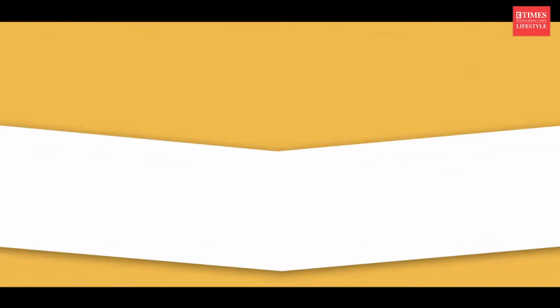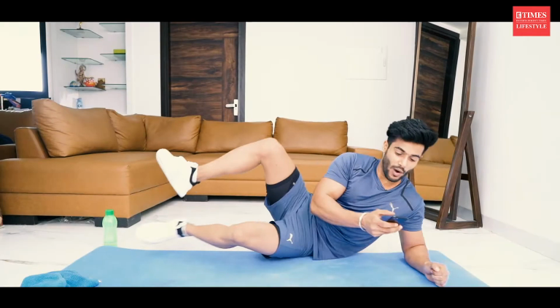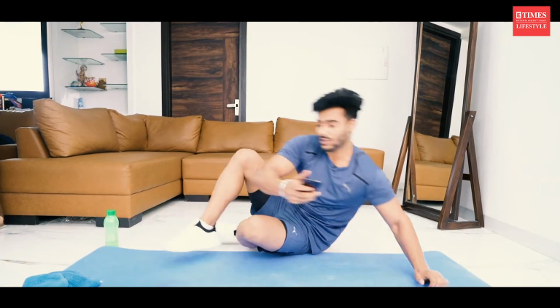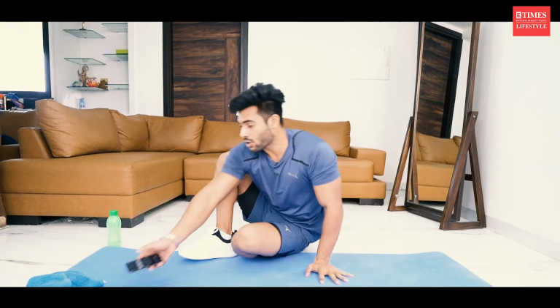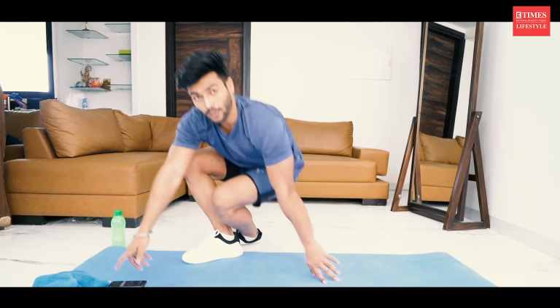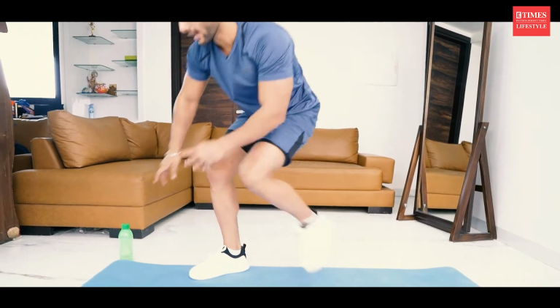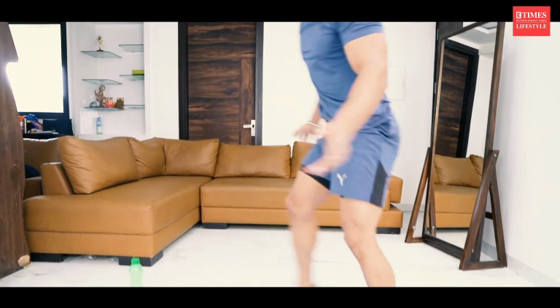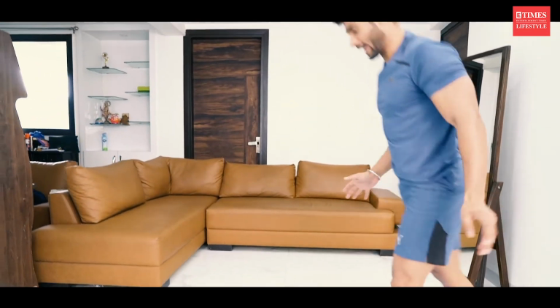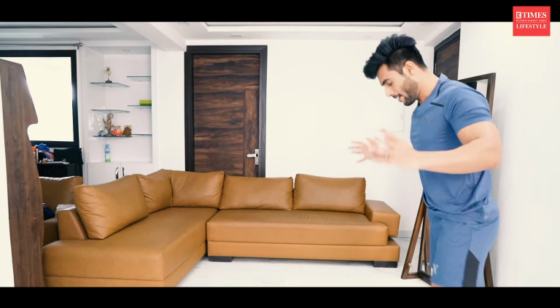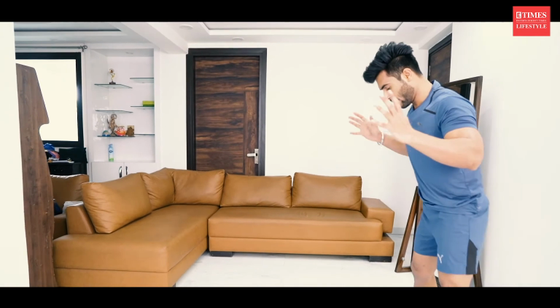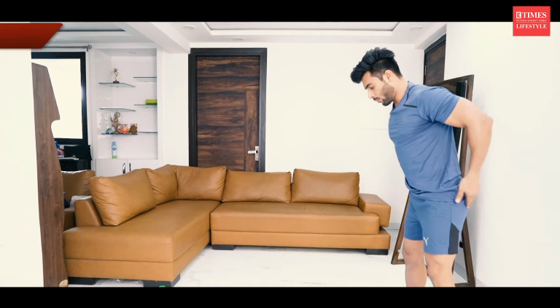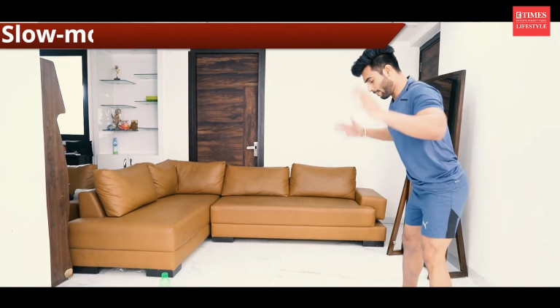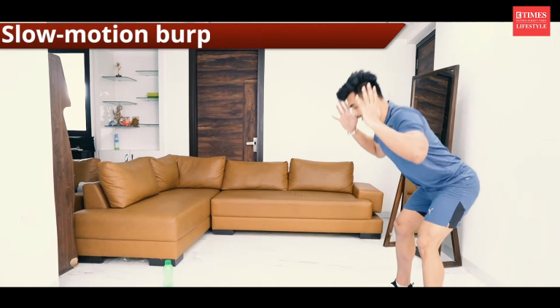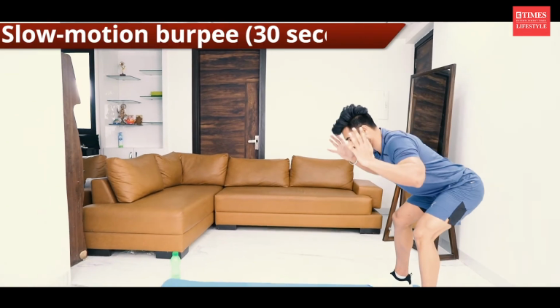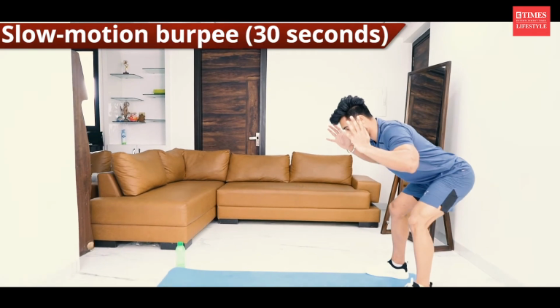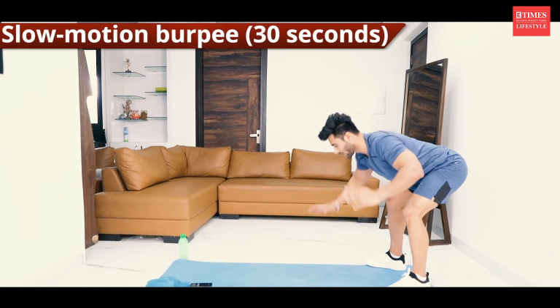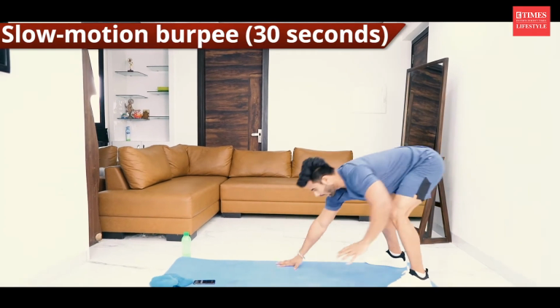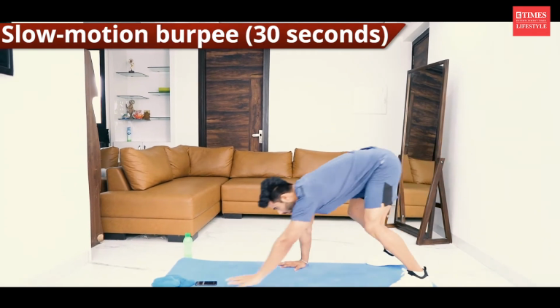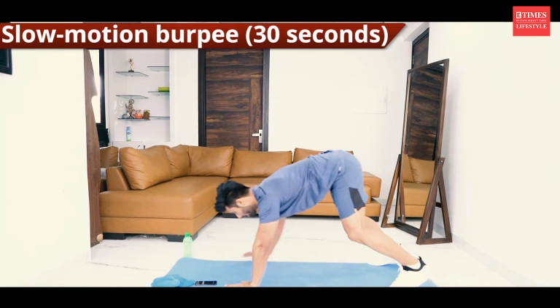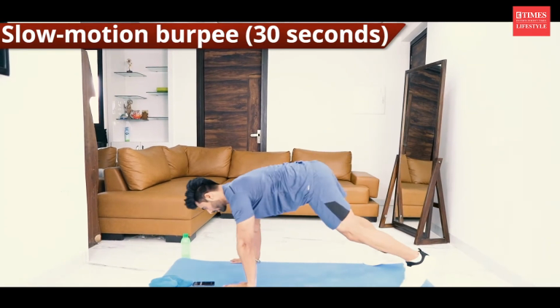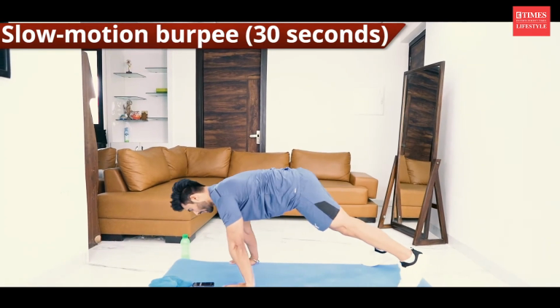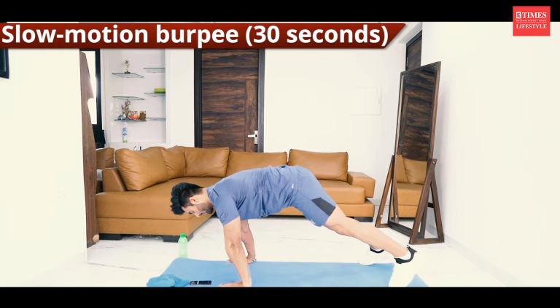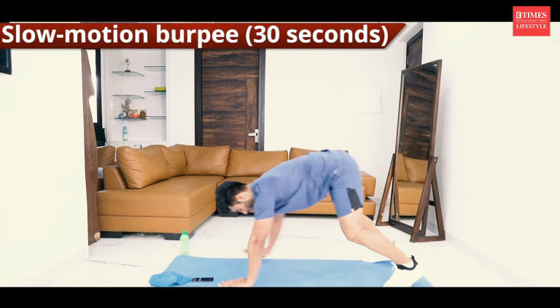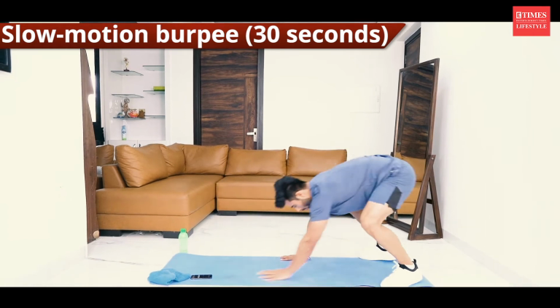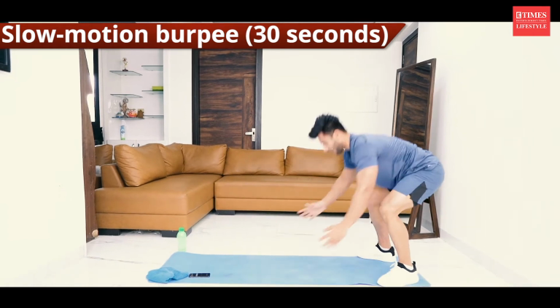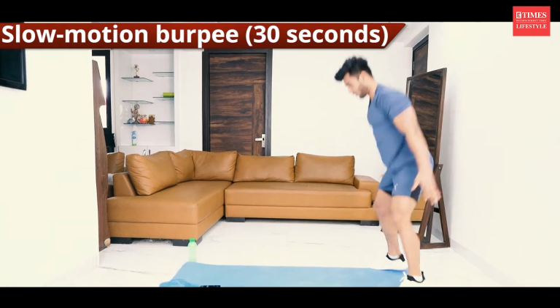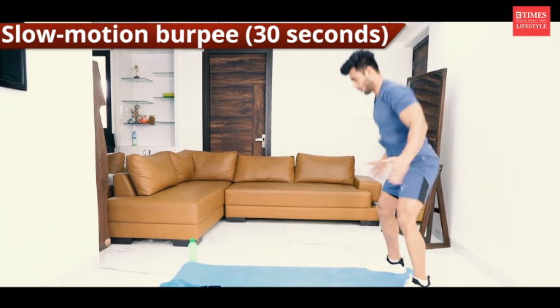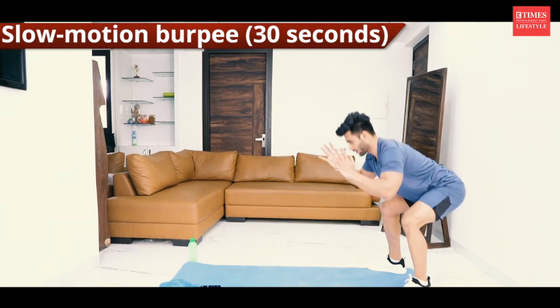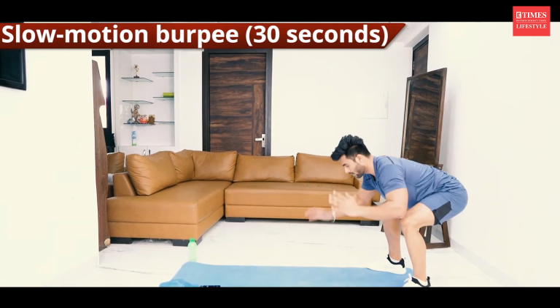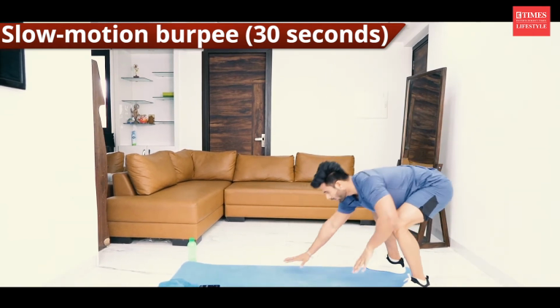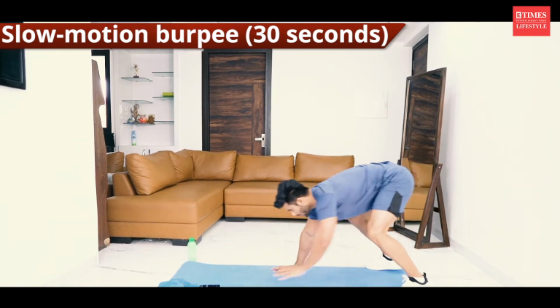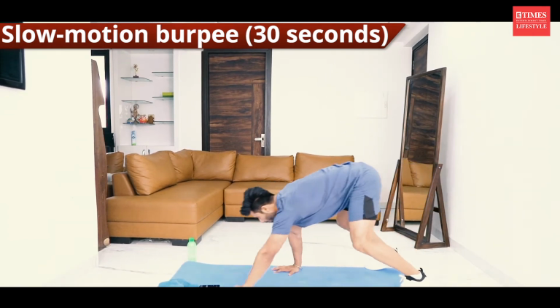Third one is slow motion burpee. Push your hip back like this — hip hinge — and then crawl. Then go back and then slow jump. 30 seconds, let's do it.